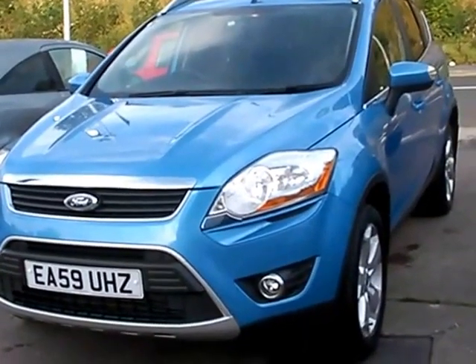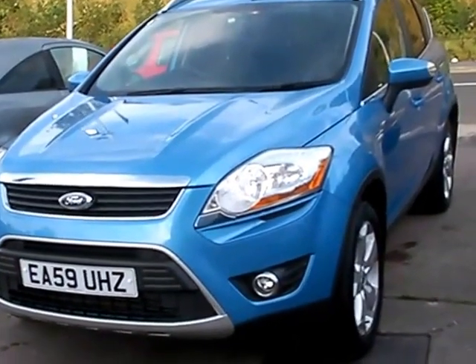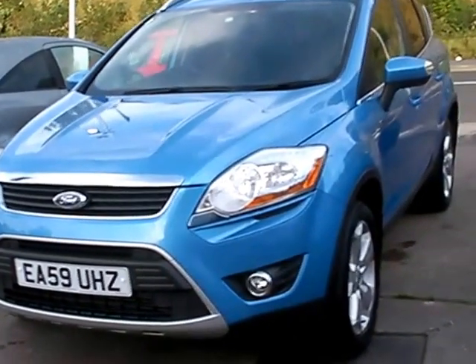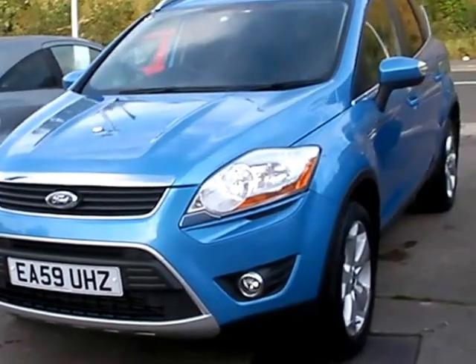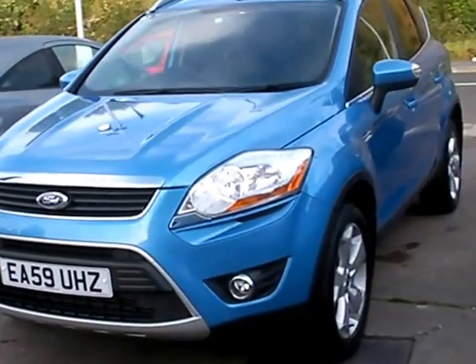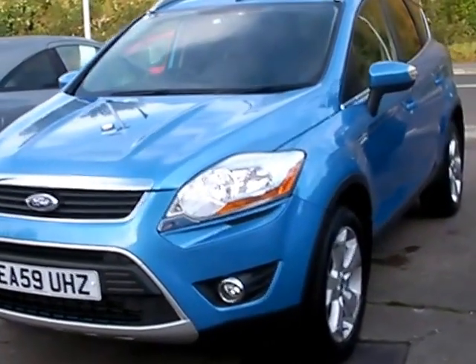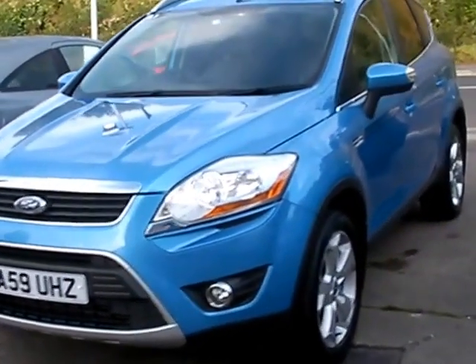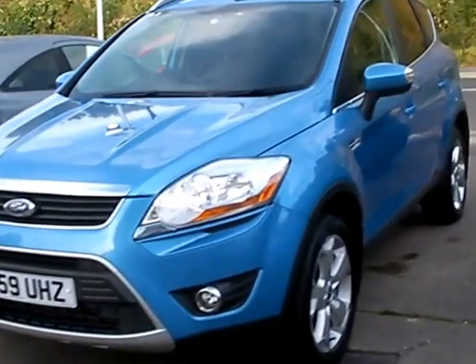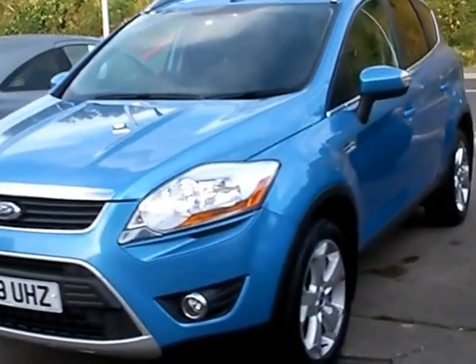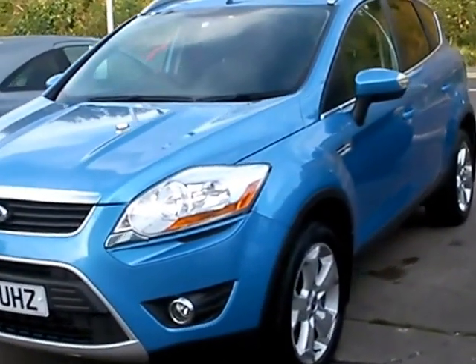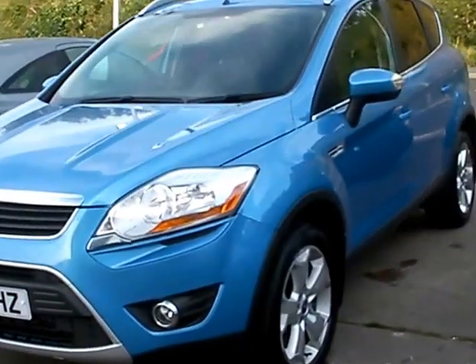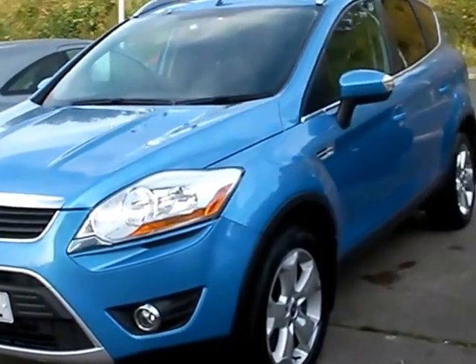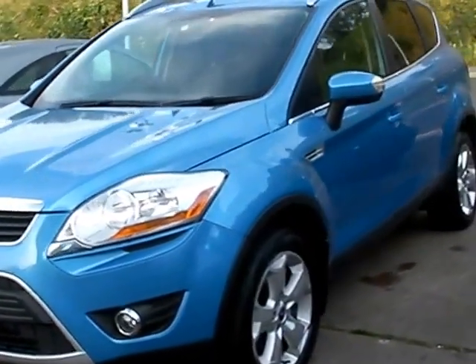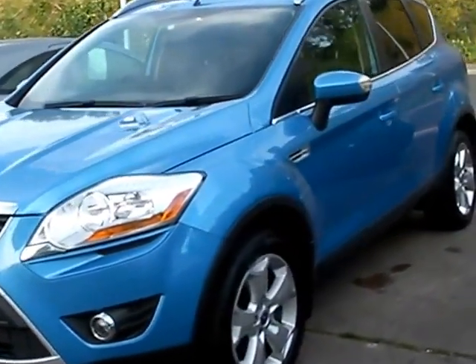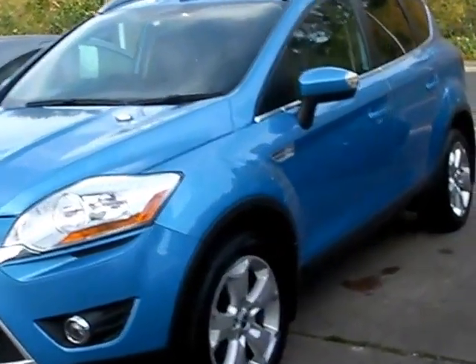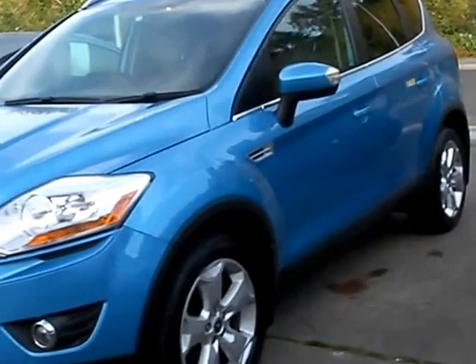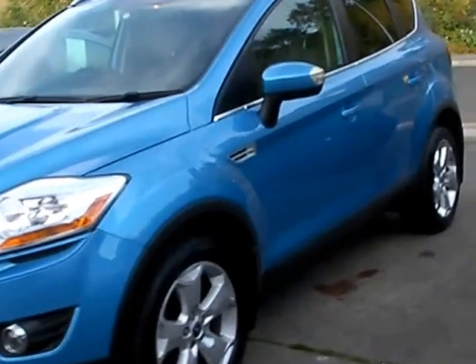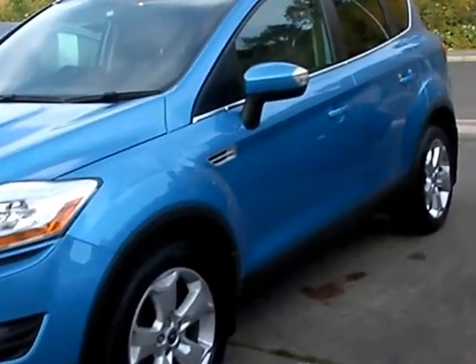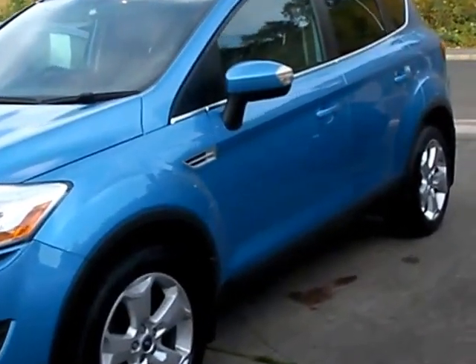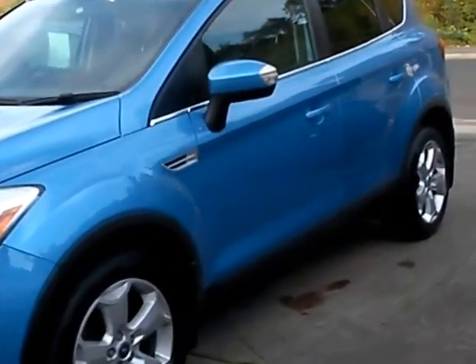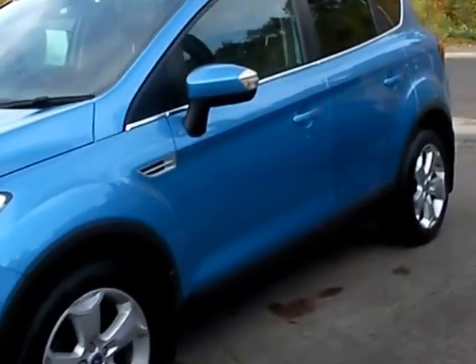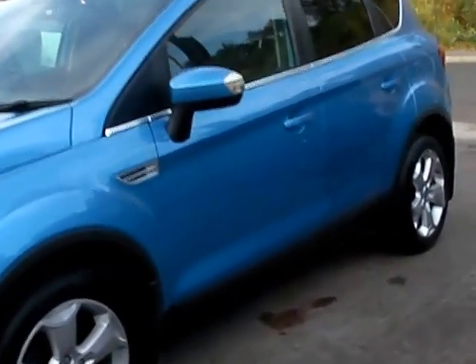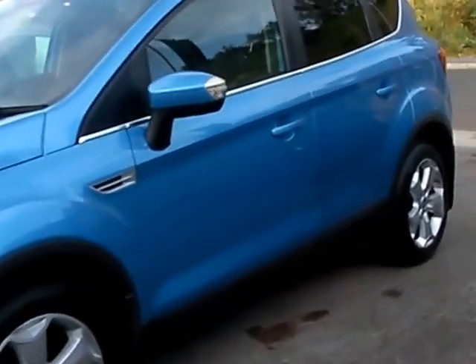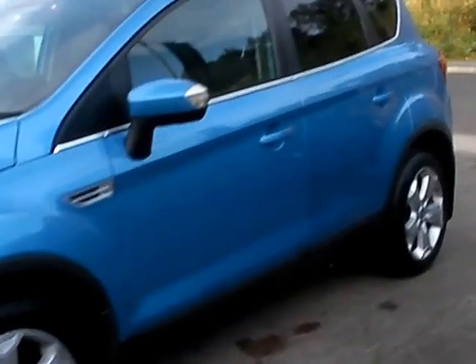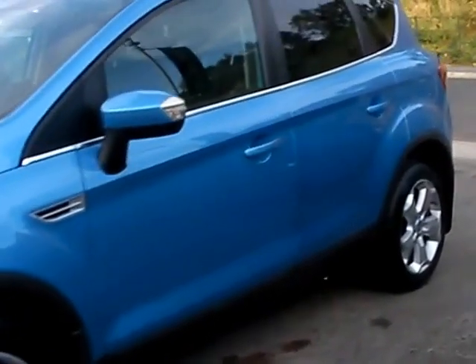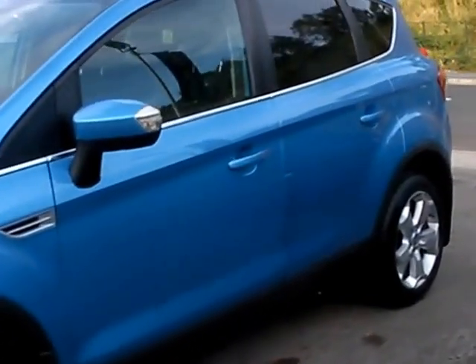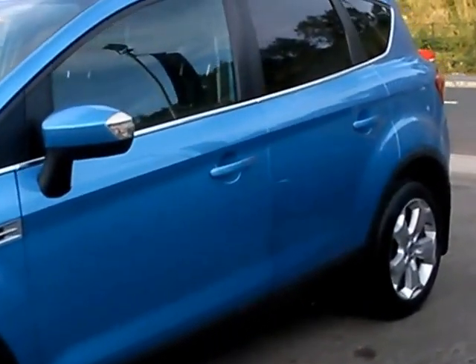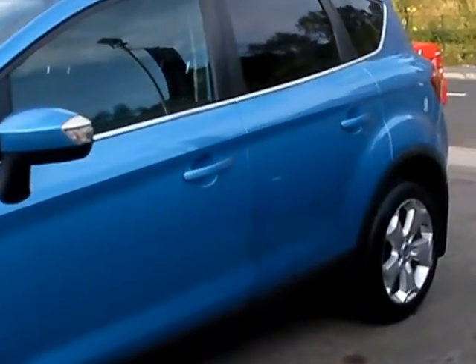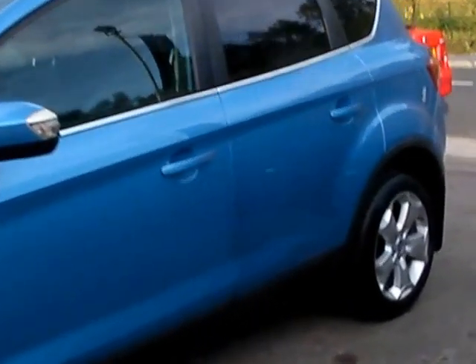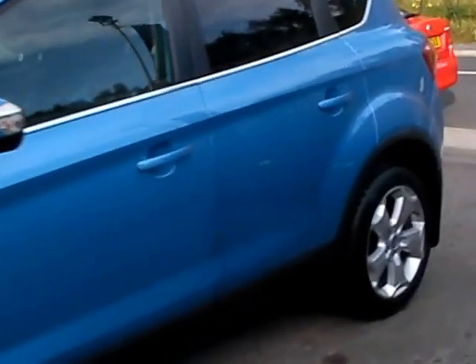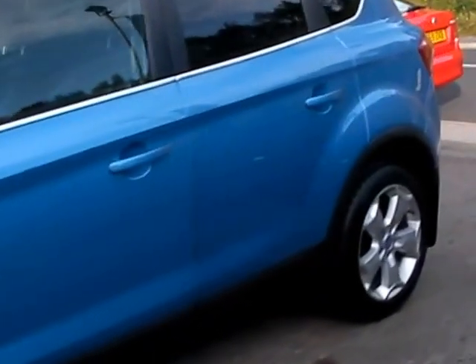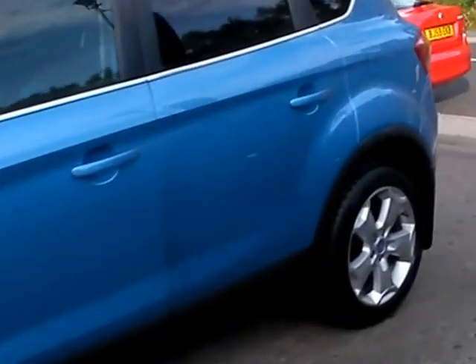Welcome to Cantilever Car Centre. Here today we have a Ford Cougar ZTEC TDCI, registered in 2009 on a 59 plate.